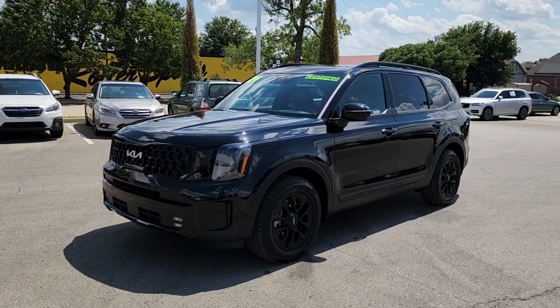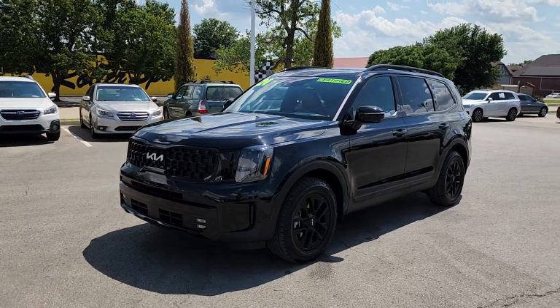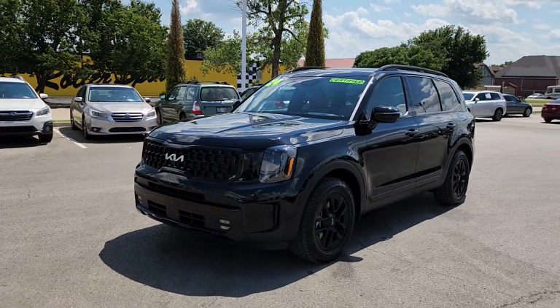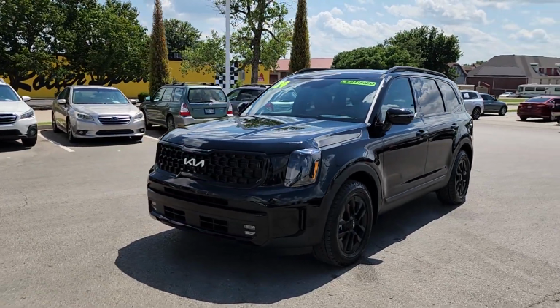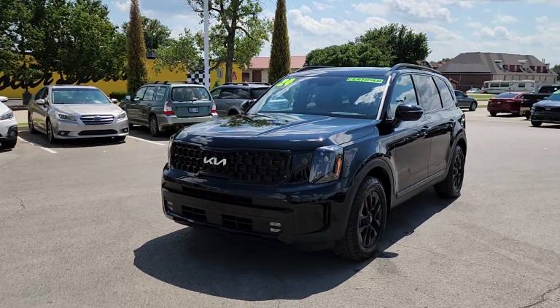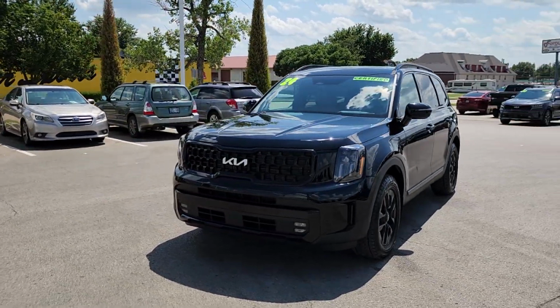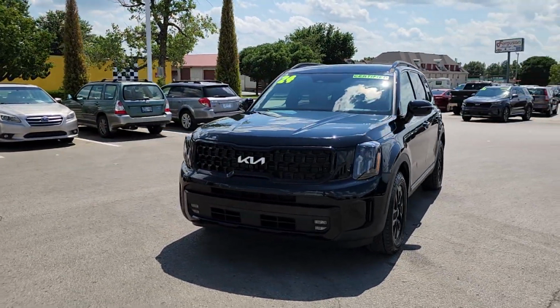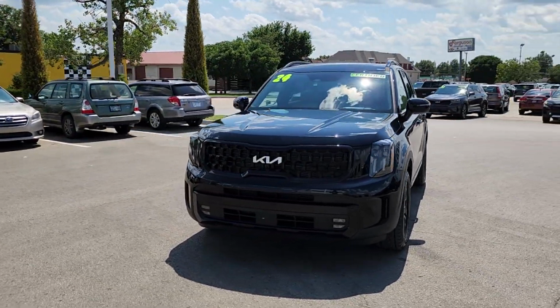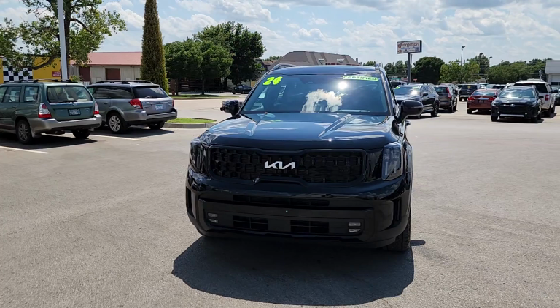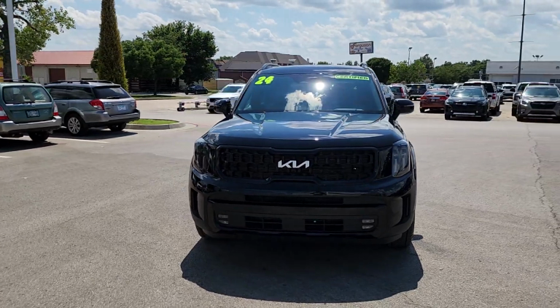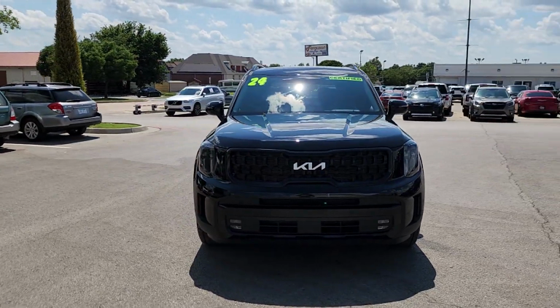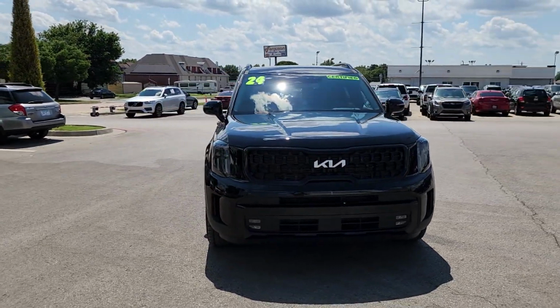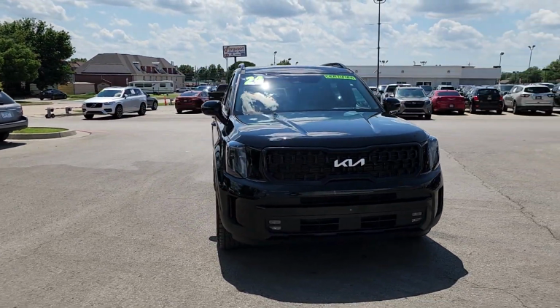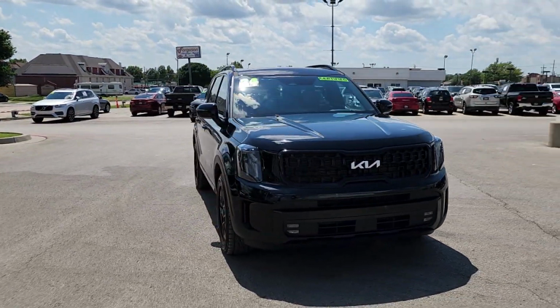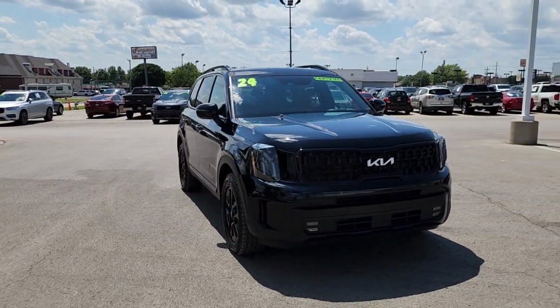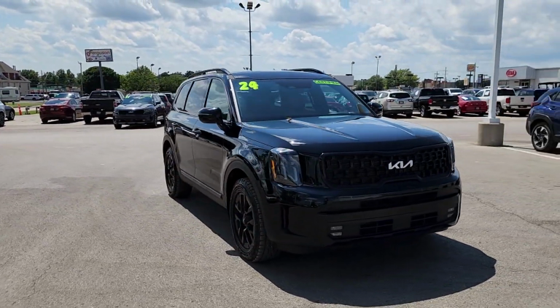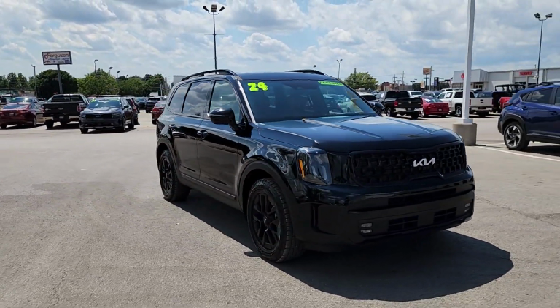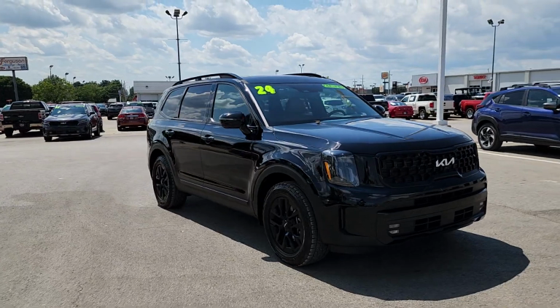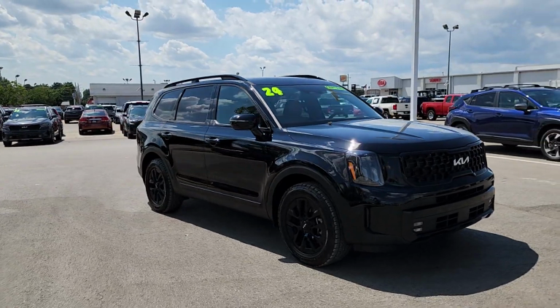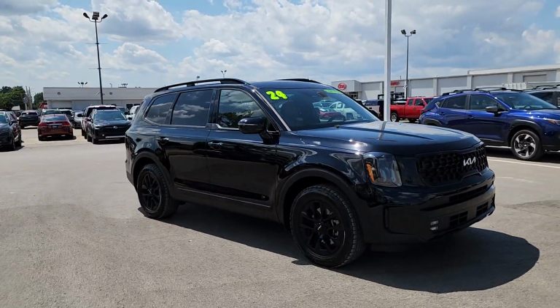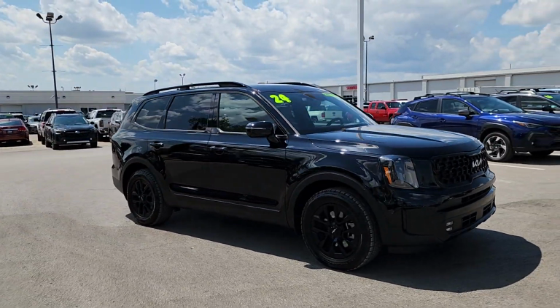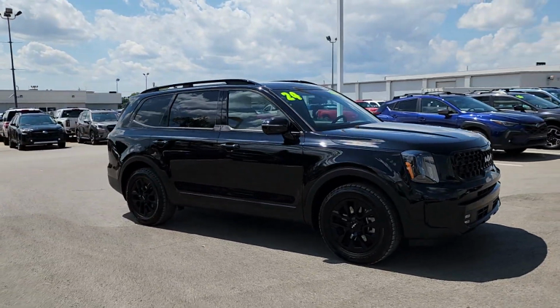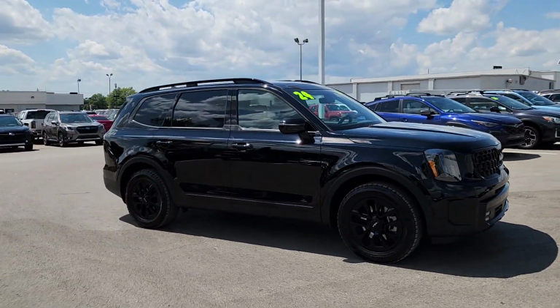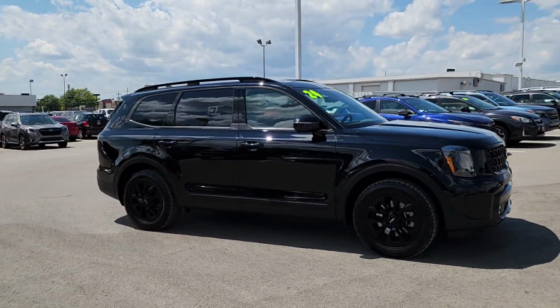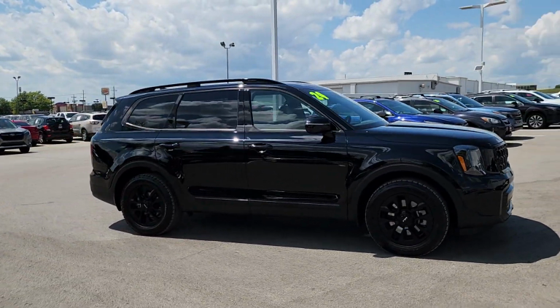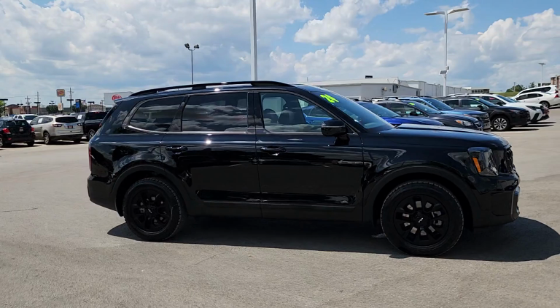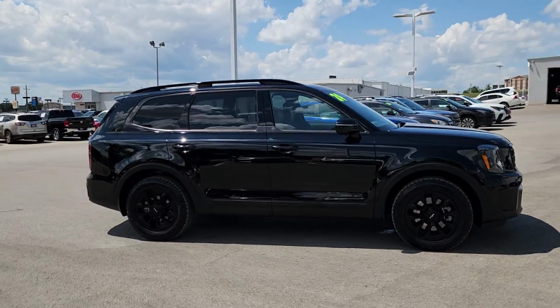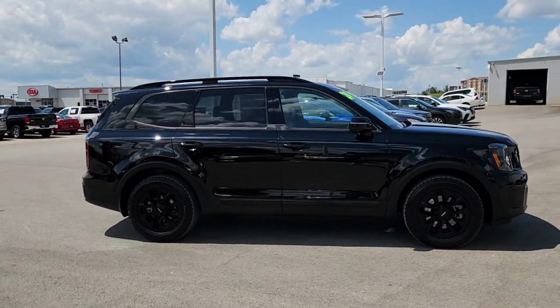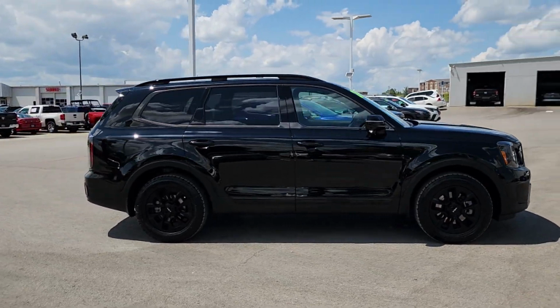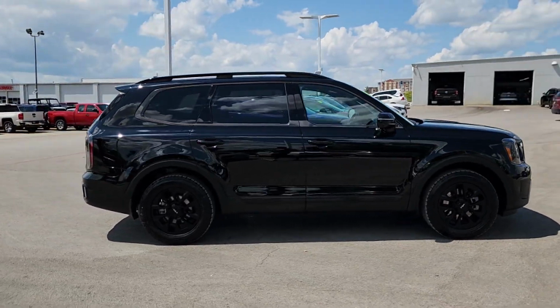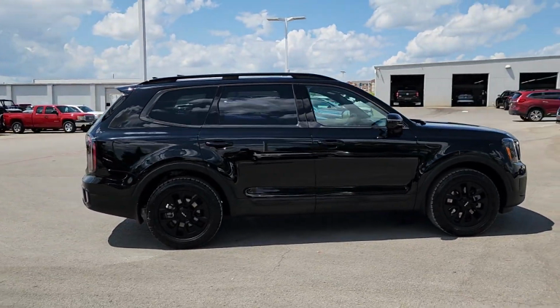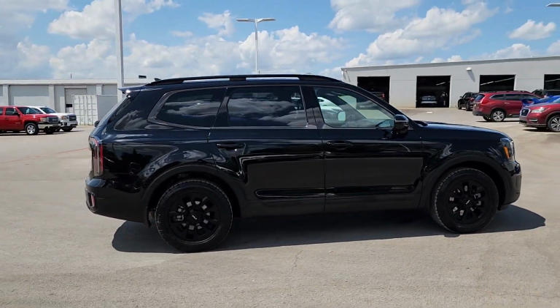You will be amazed by this 2024 Kia Telluride. With less than 15,000 miles on the odometer, this vehicle provides excellent value. This handsome and versatile Telluride is ready to help you explore your world in comfort and confidence.